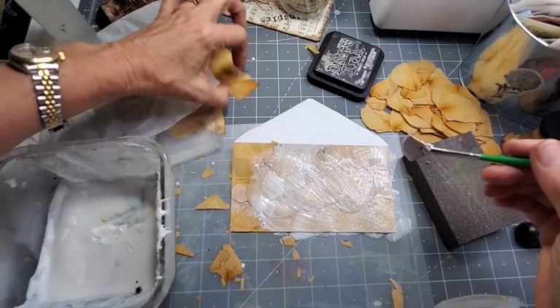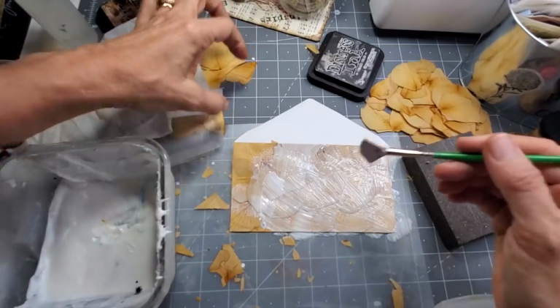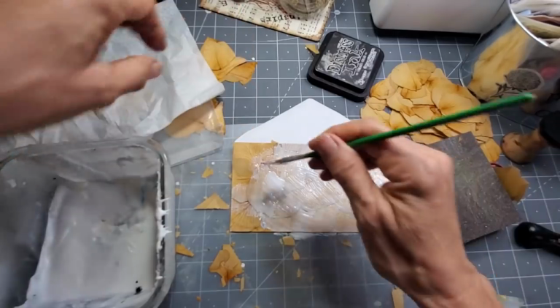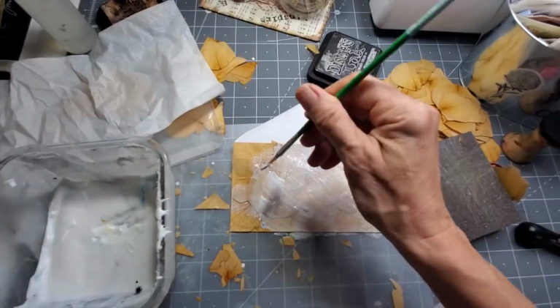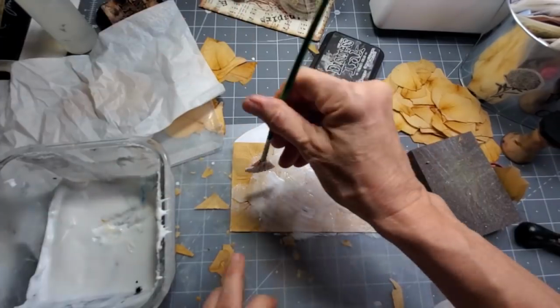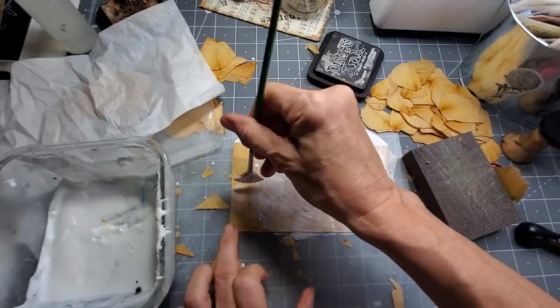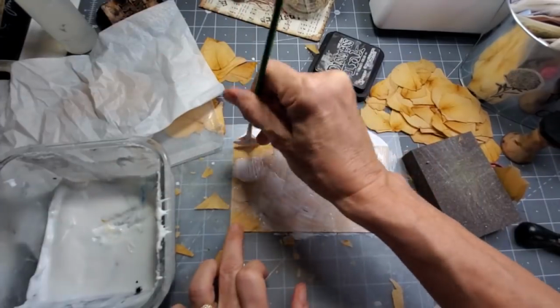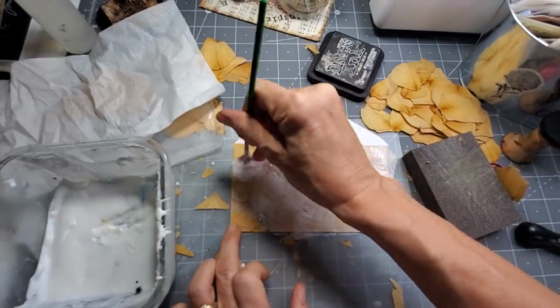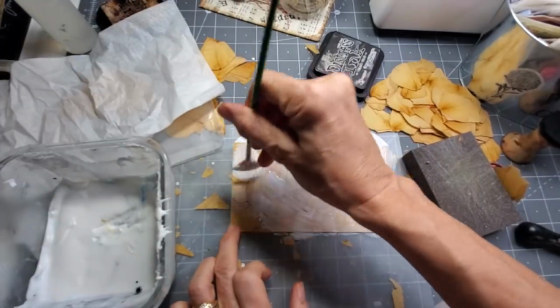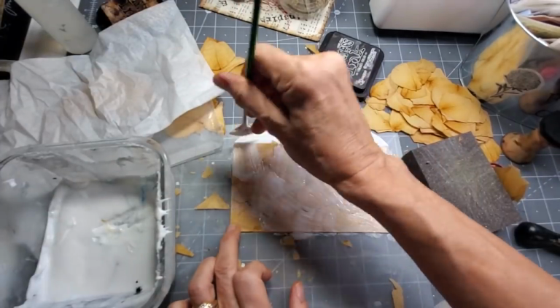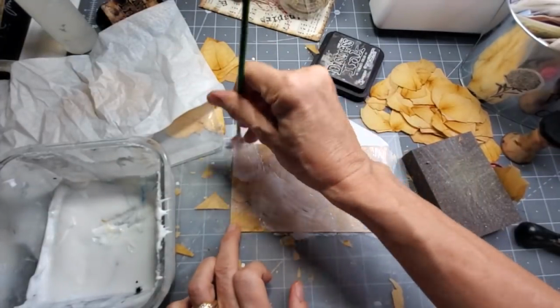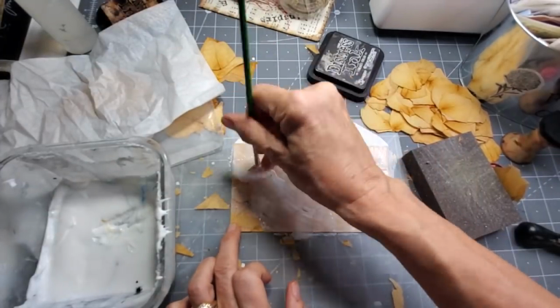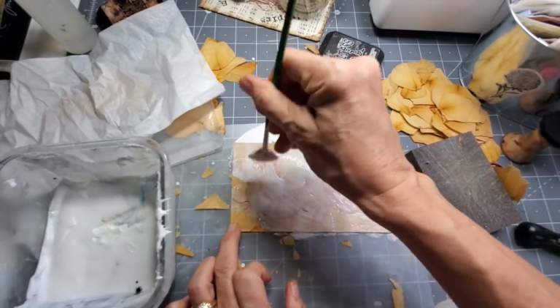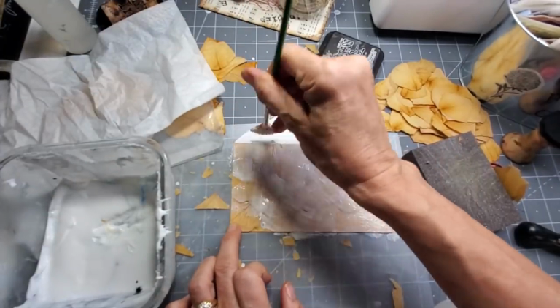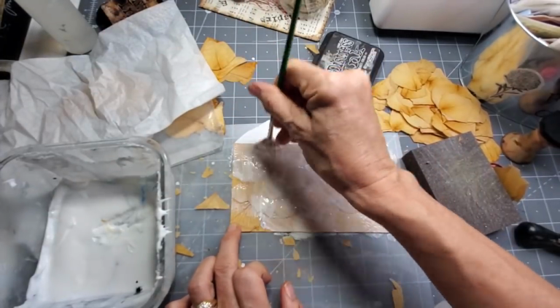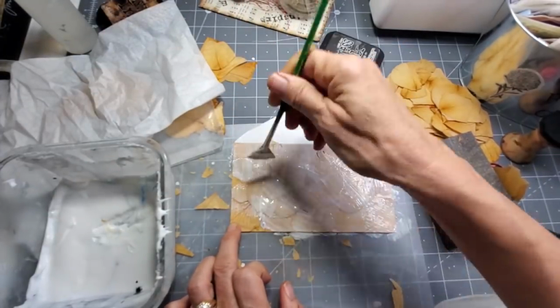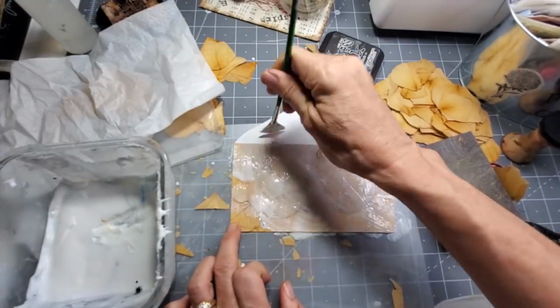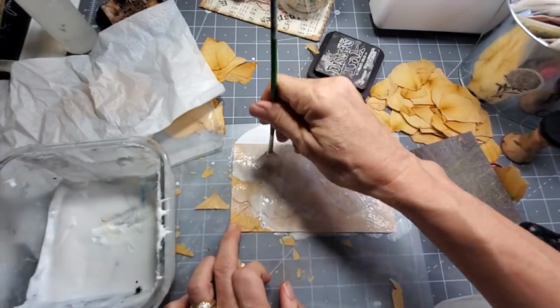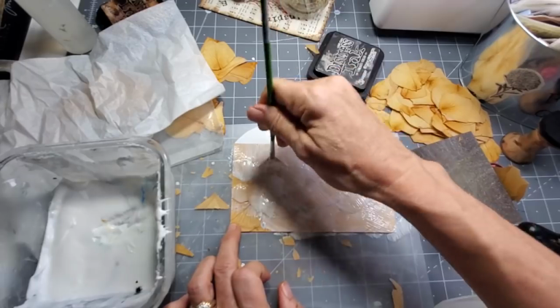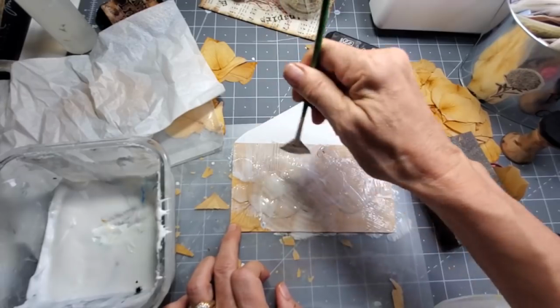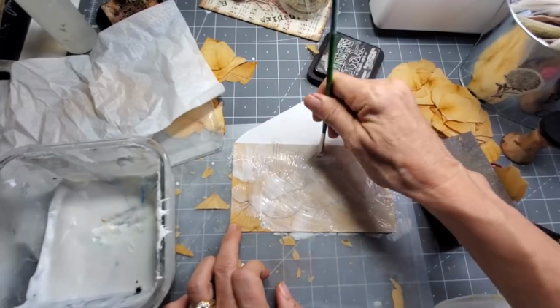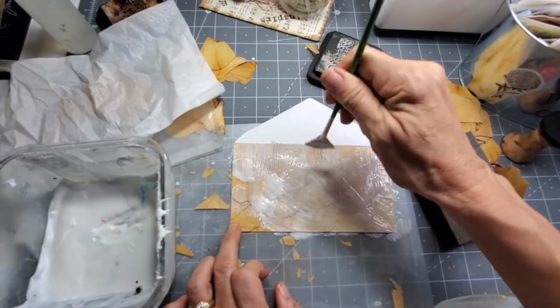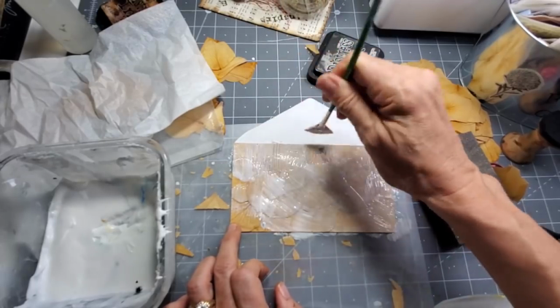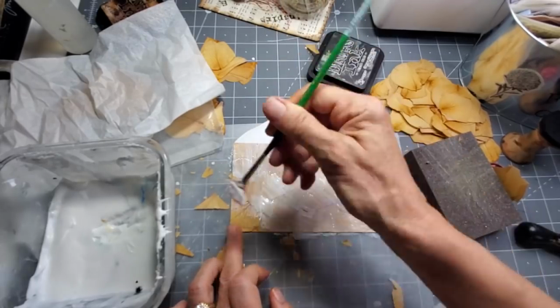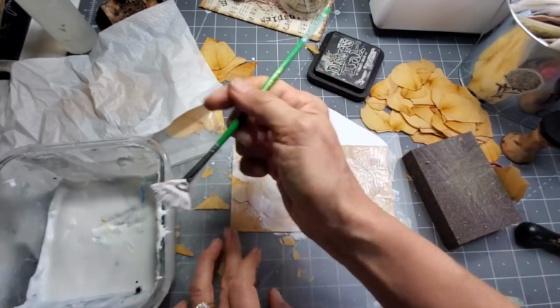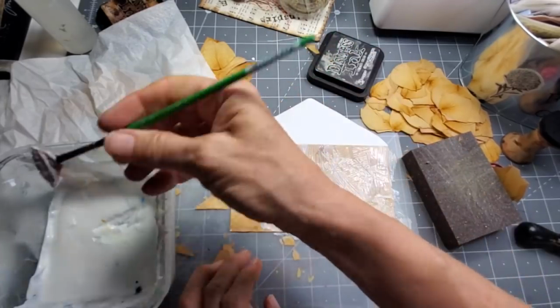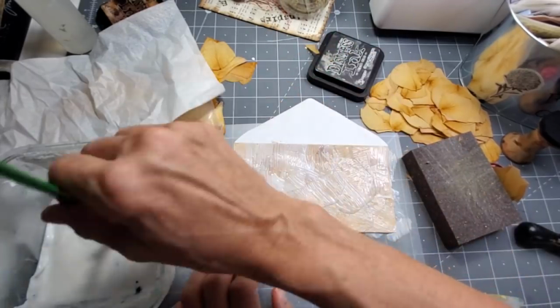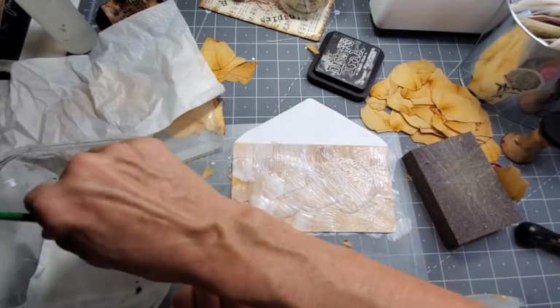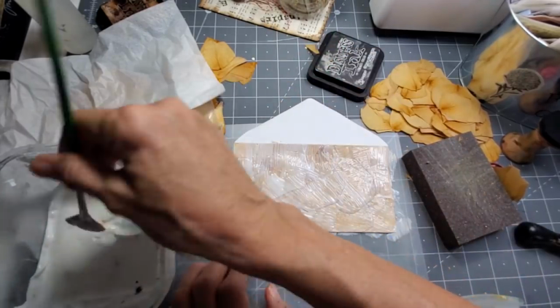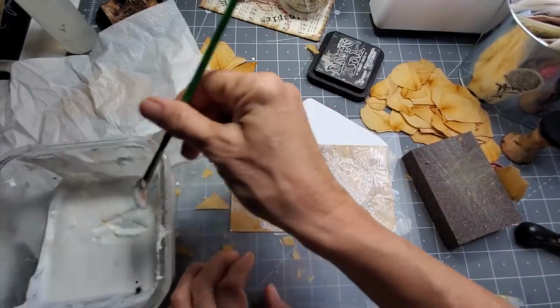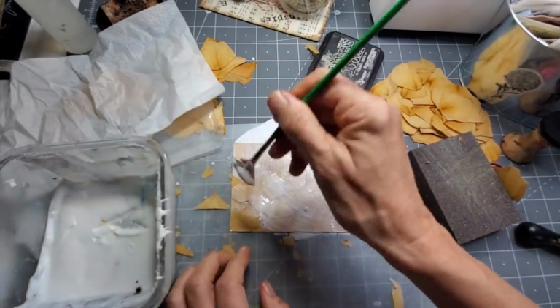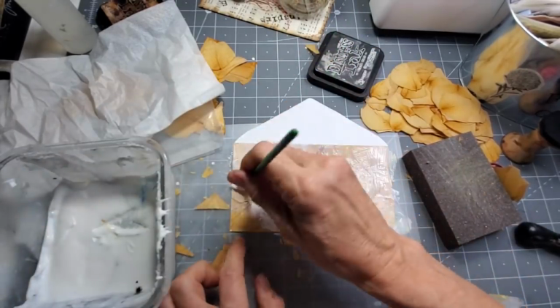Could you ever keep your desk clean? You clean it up and it gets messy right away. I guess that just means I'm crafting. The futility of trying to keep the desk clean.